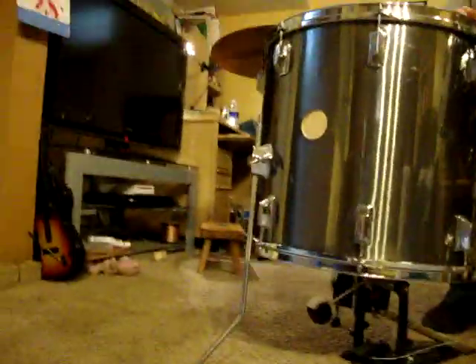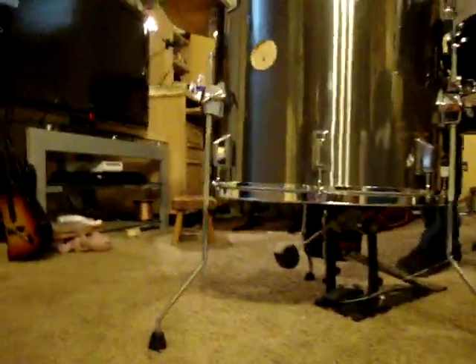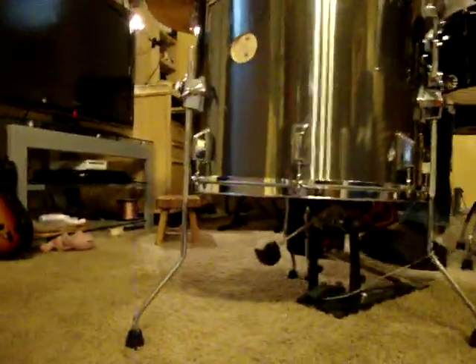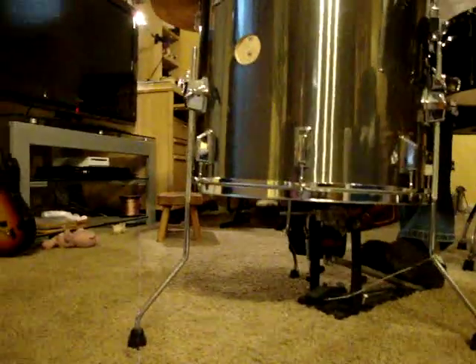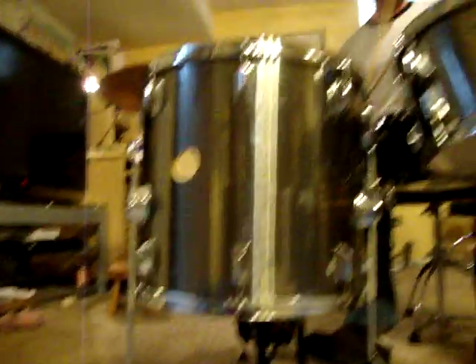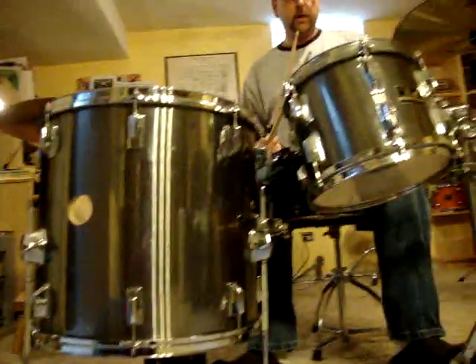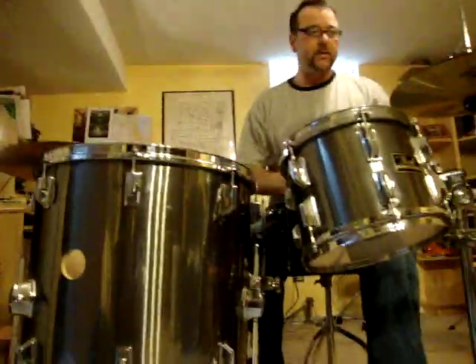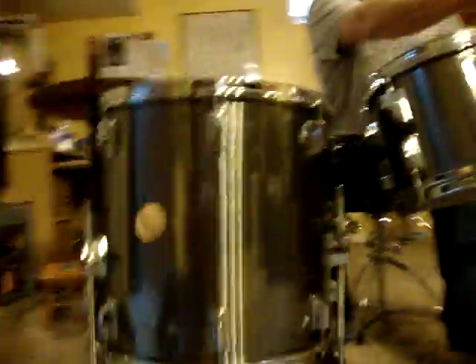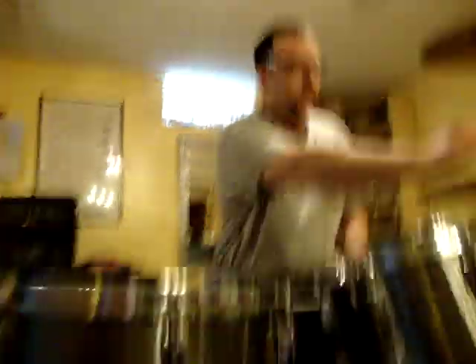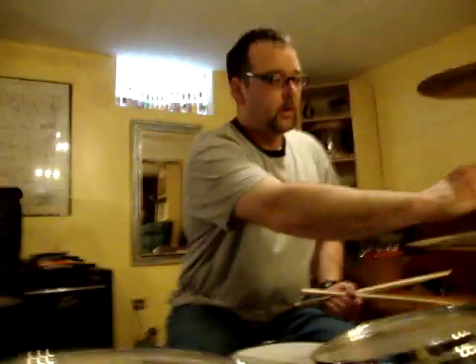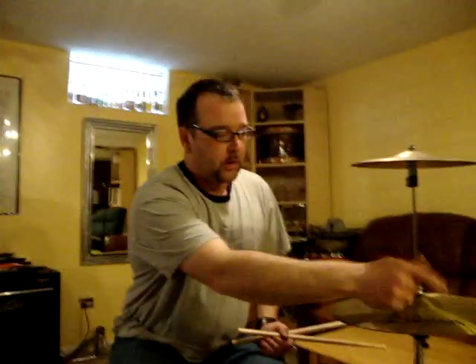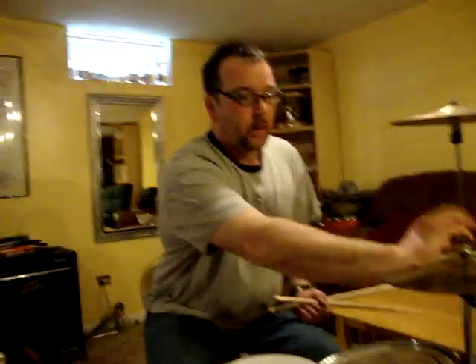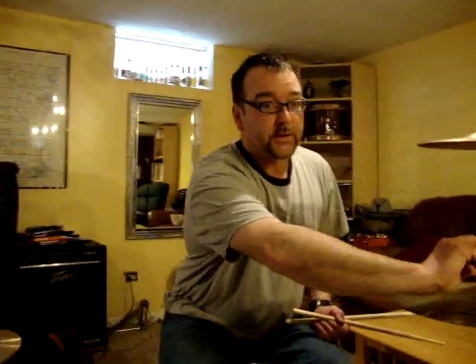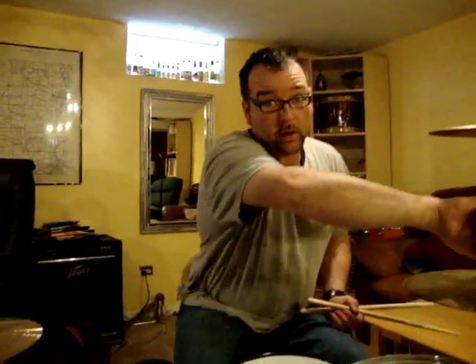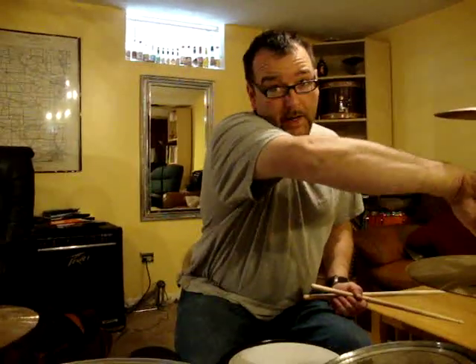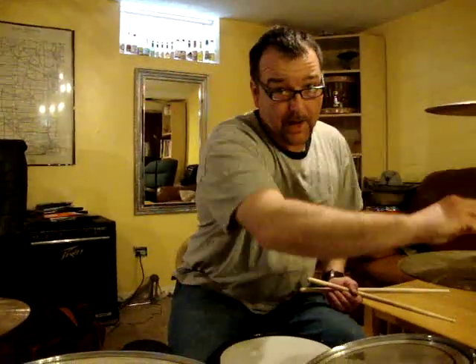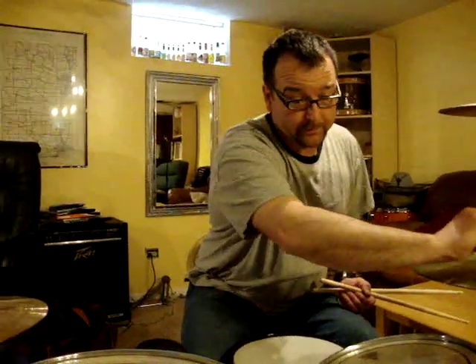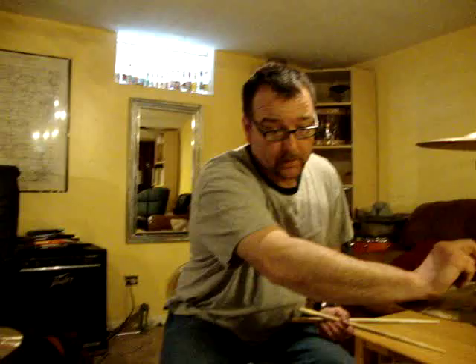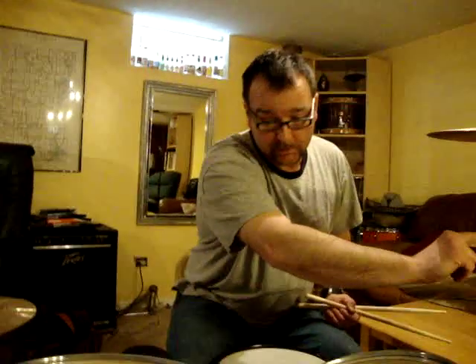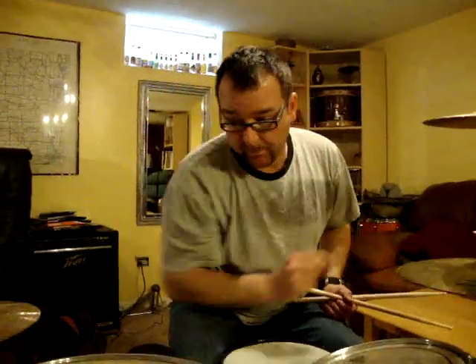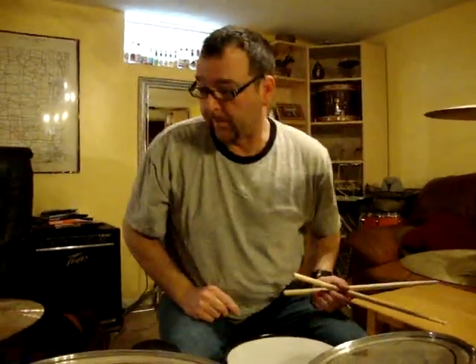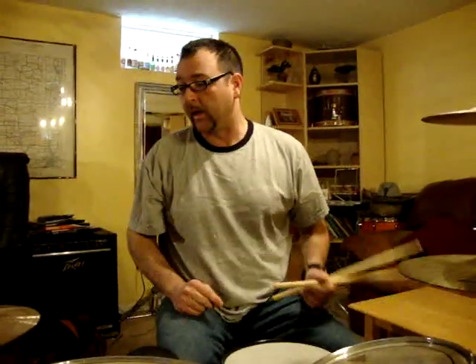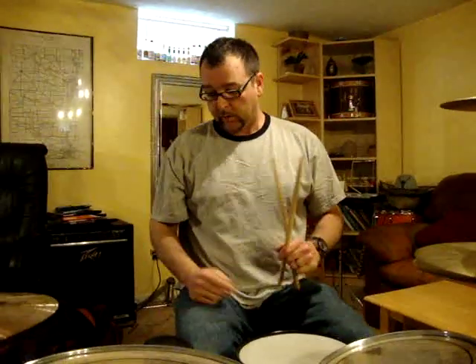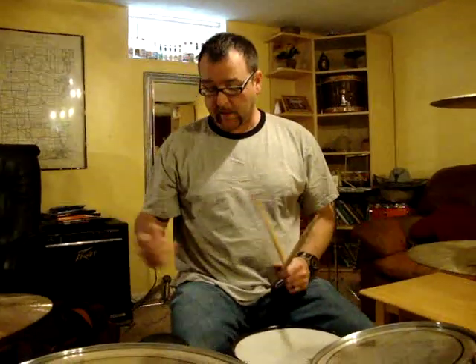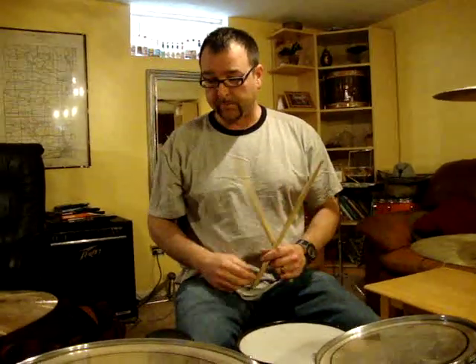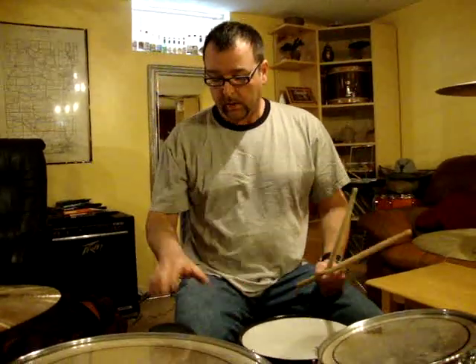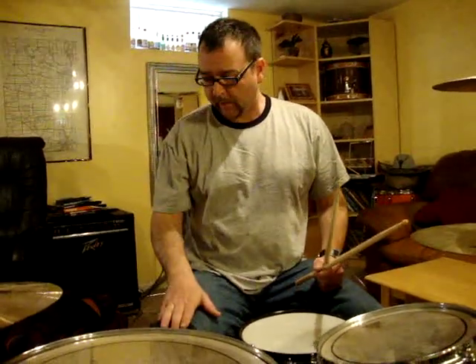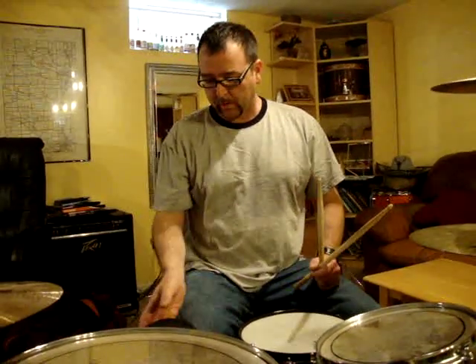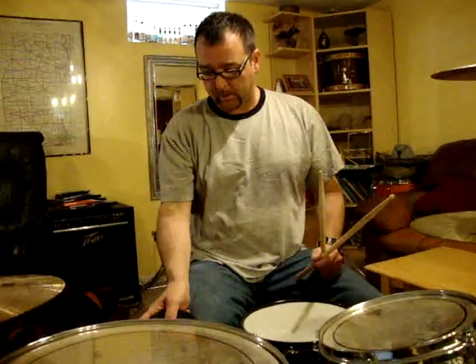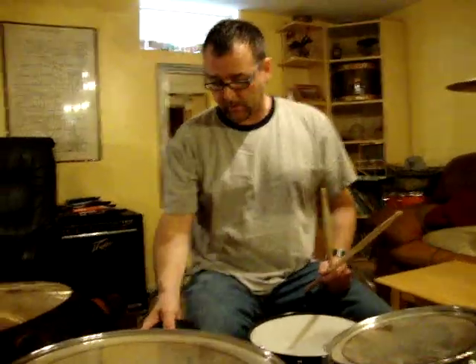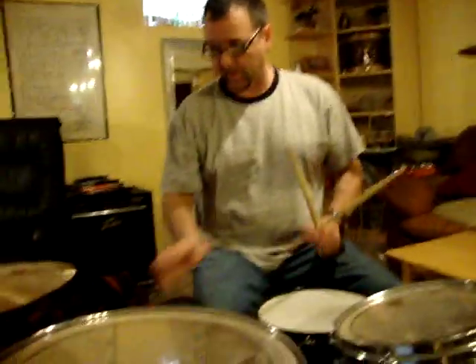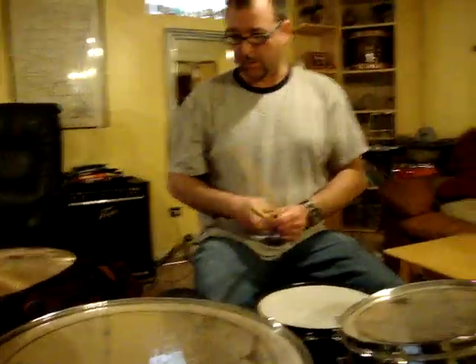If you go to YouTube and type in the Stork Club Band Live — which is the name of my band — you can see it in actual video. Usually I have a cowbell here, but right now I've got this plastic block.